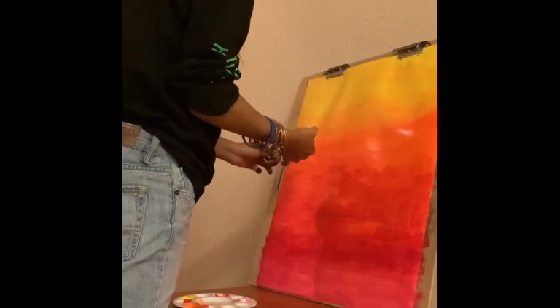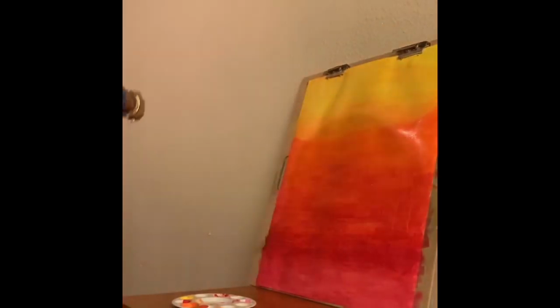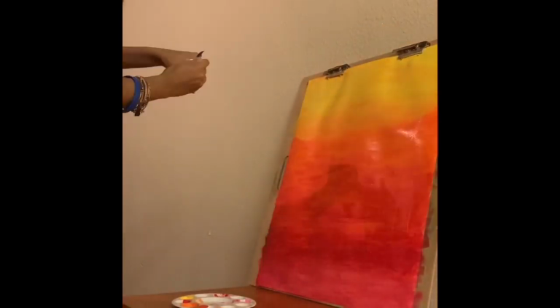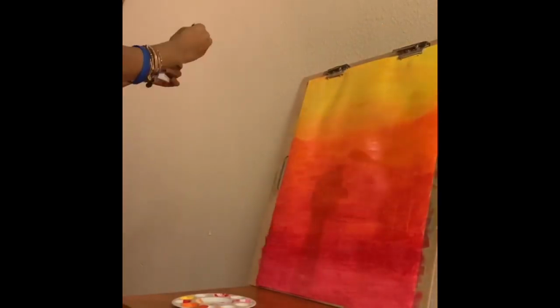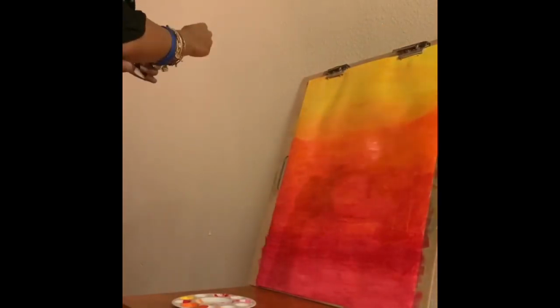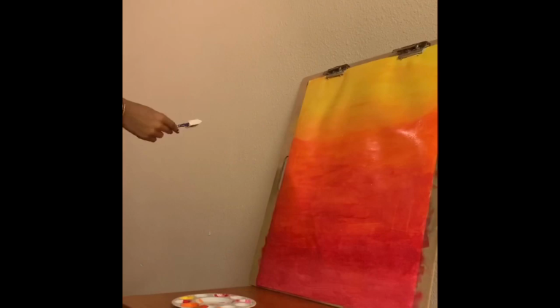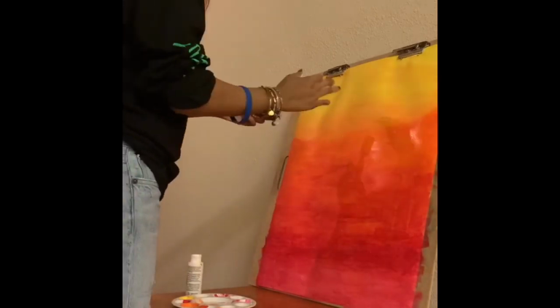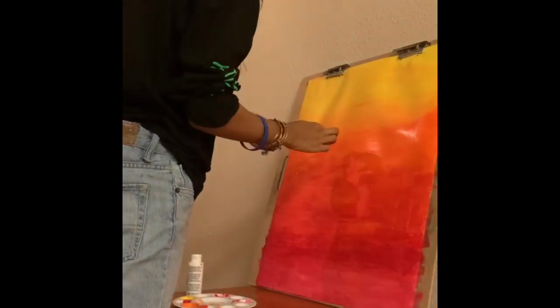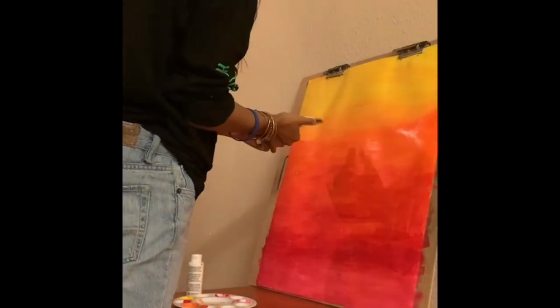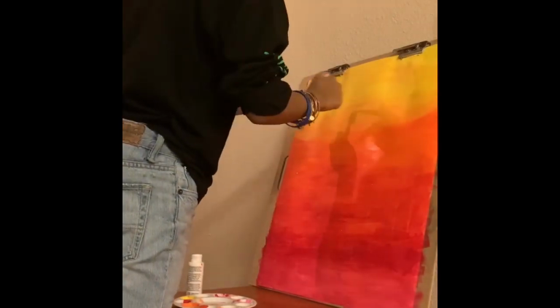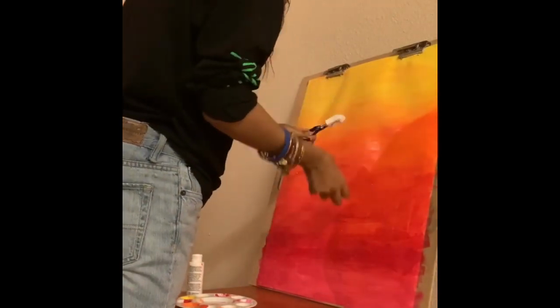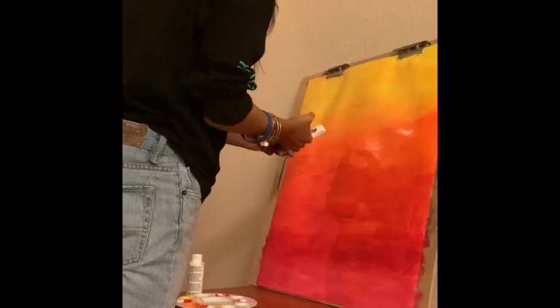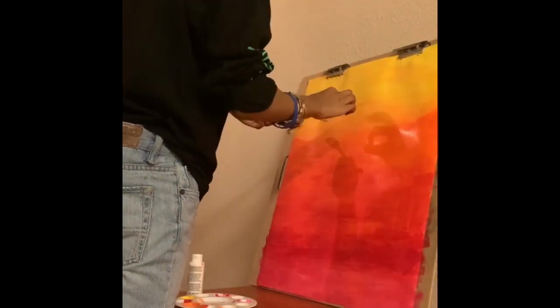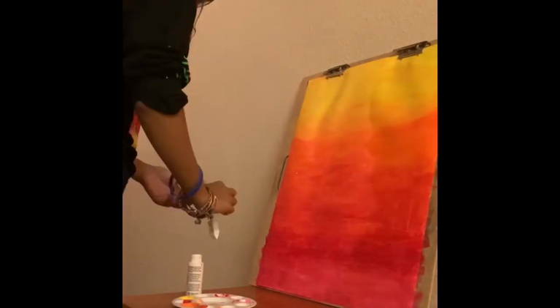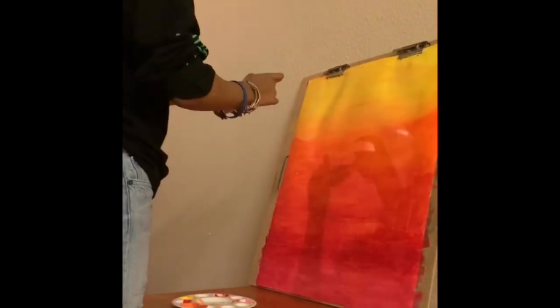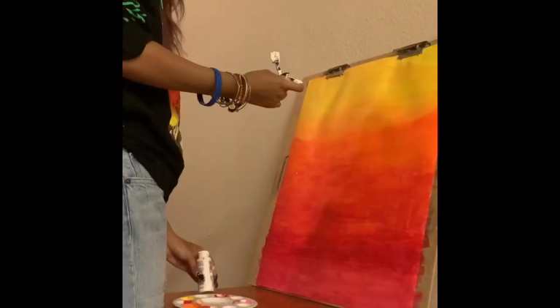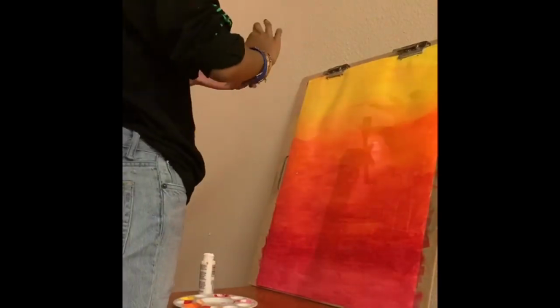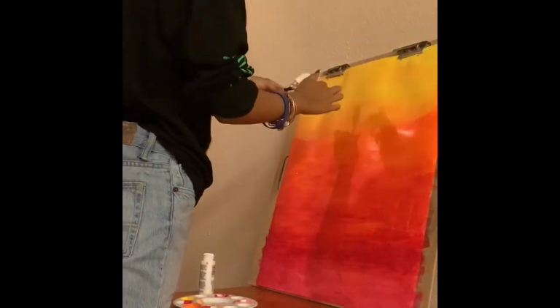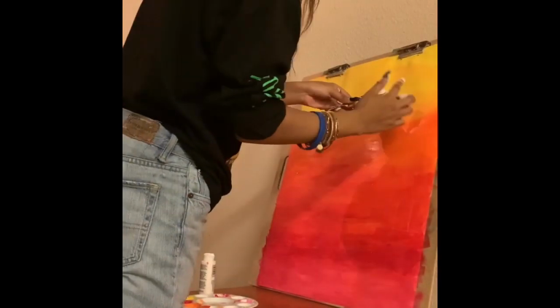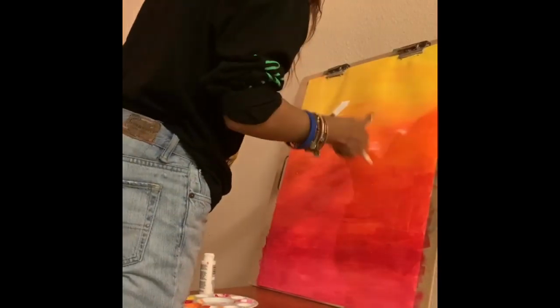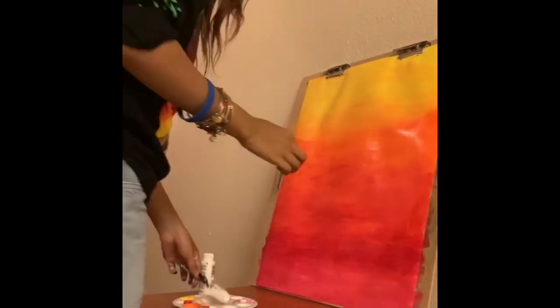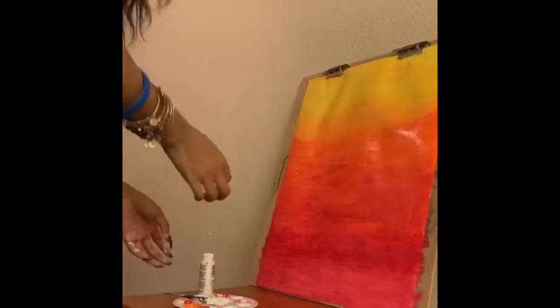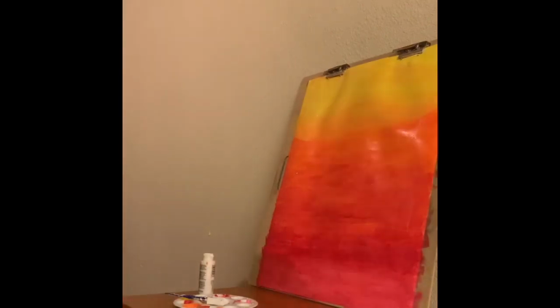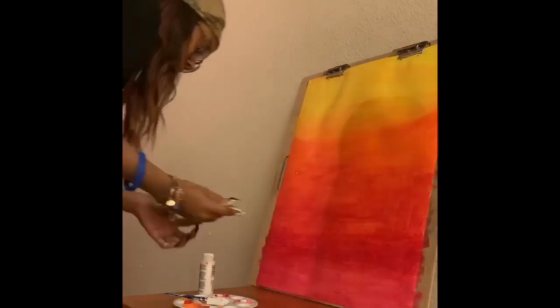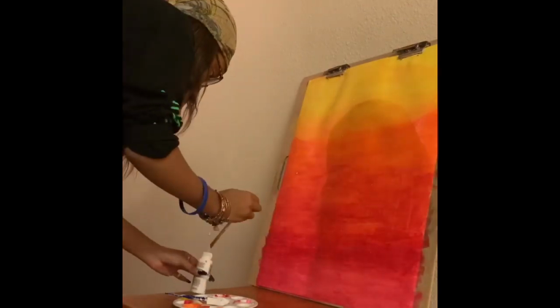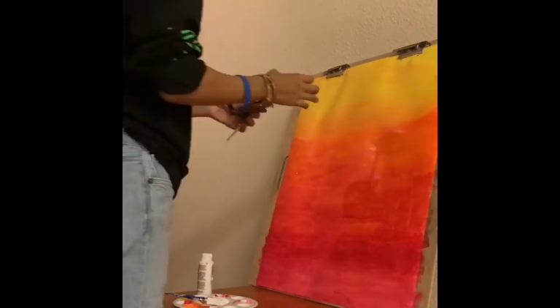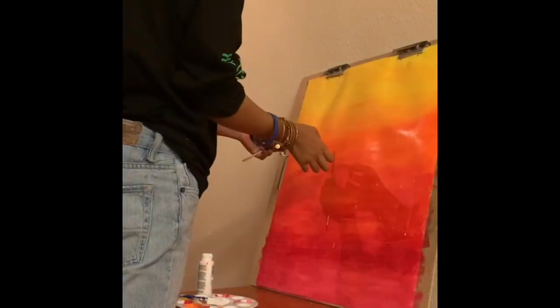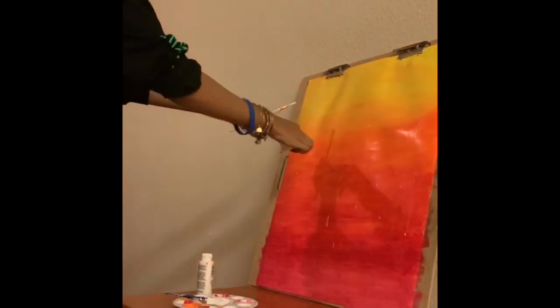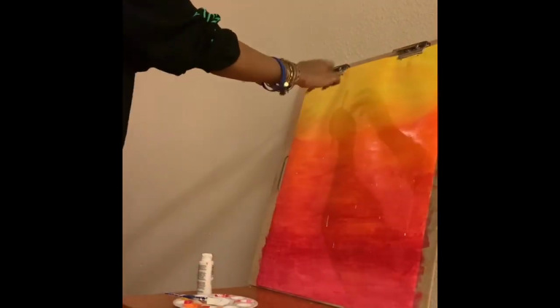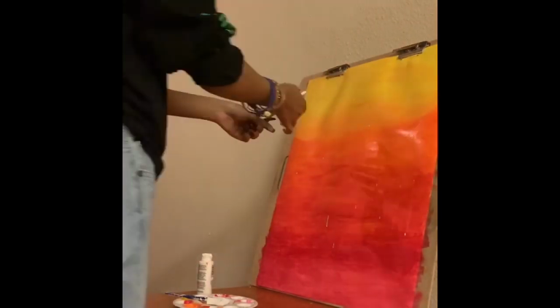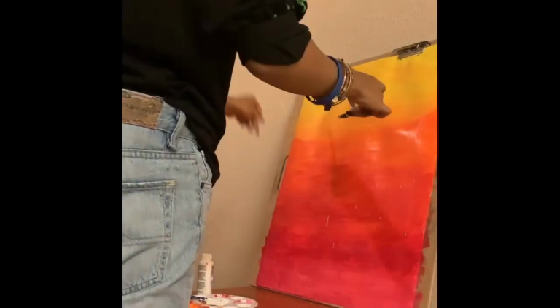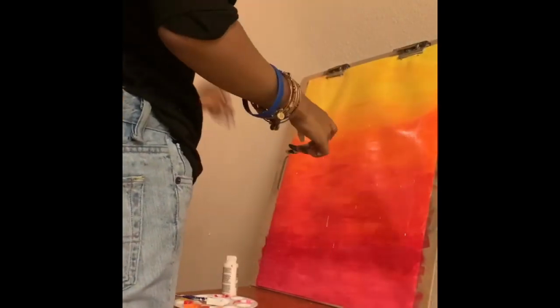Now I'm adding white sprinkles onto my piece. They didn't really work out so in the end I just ended up covering them up.